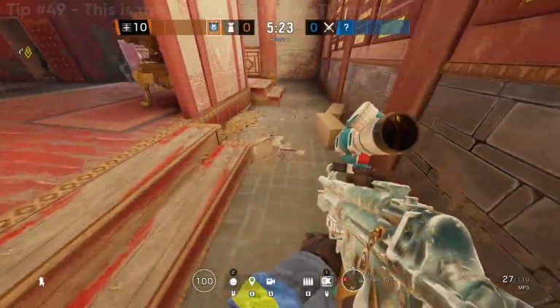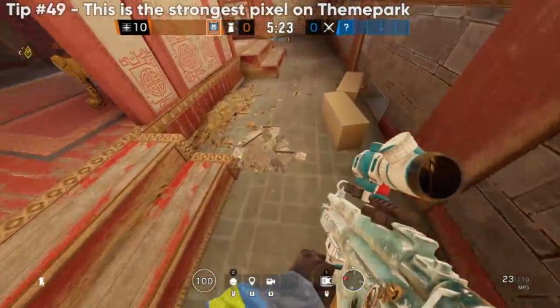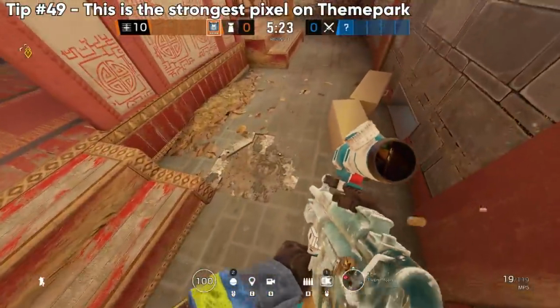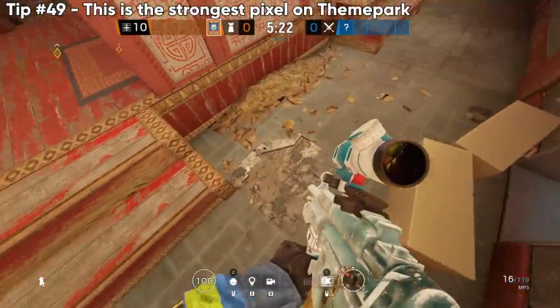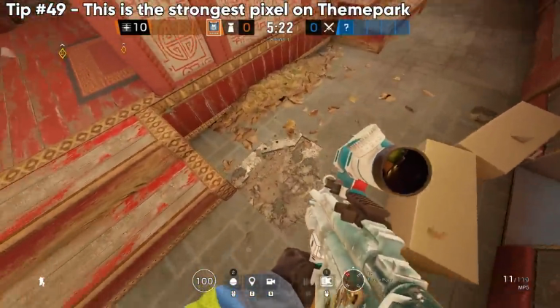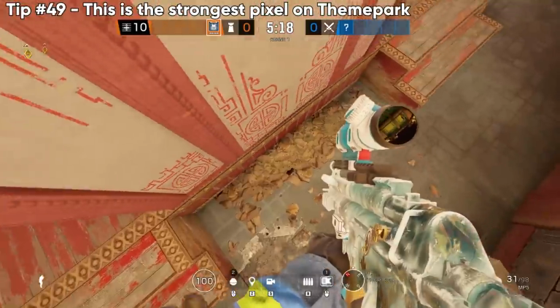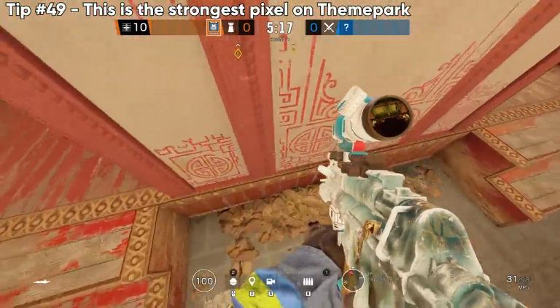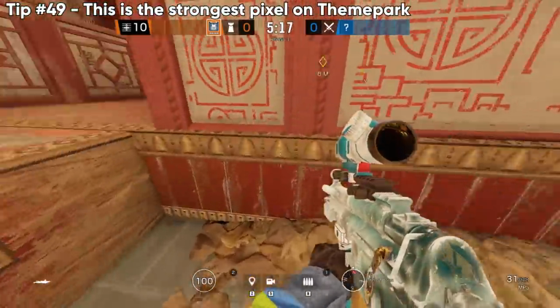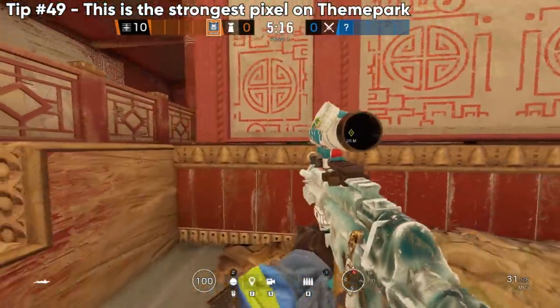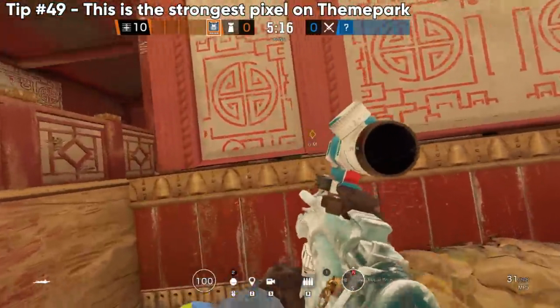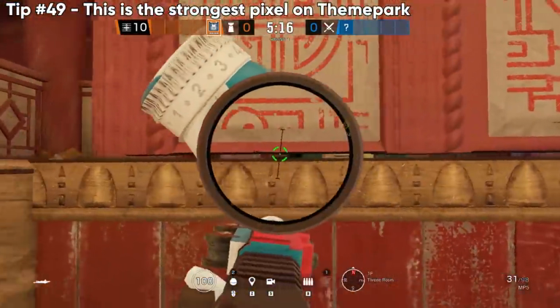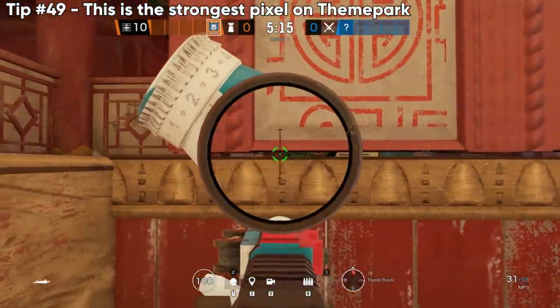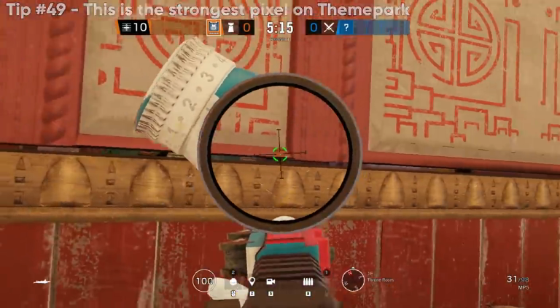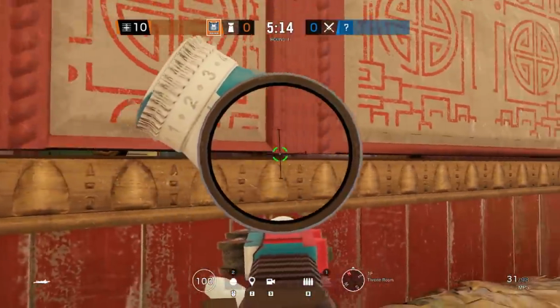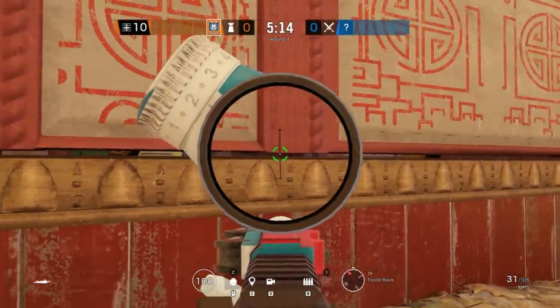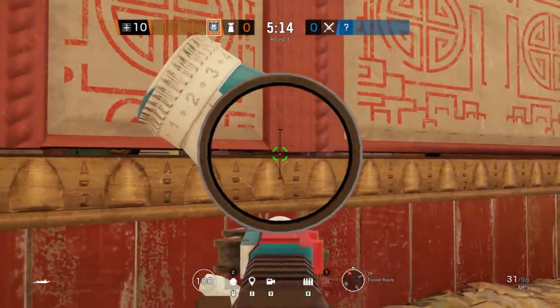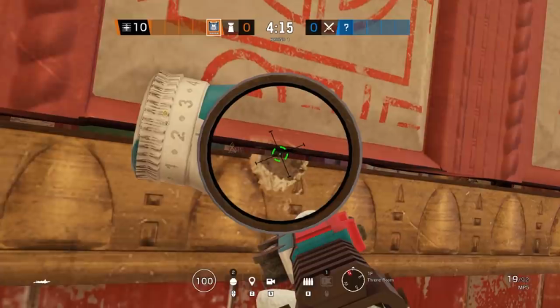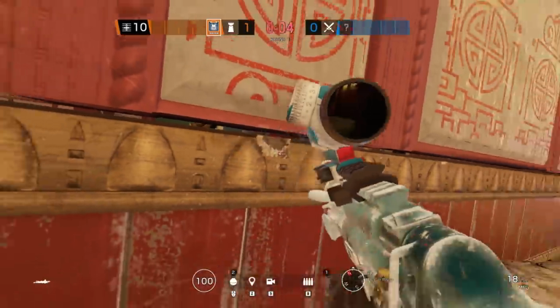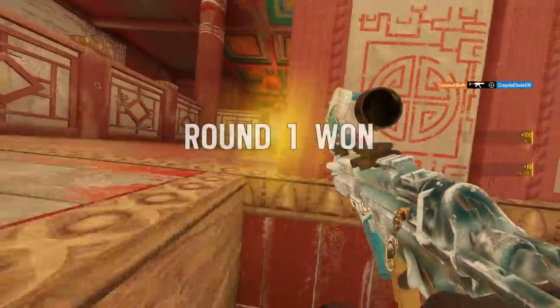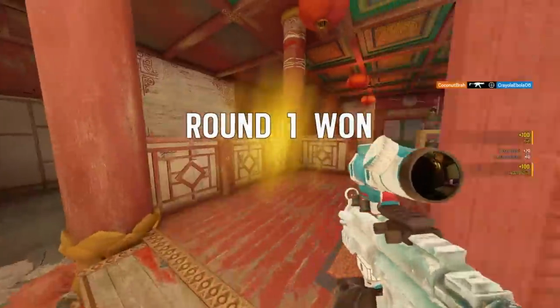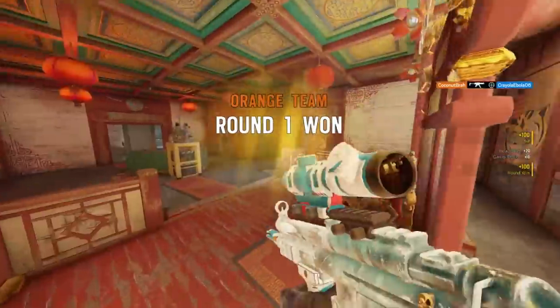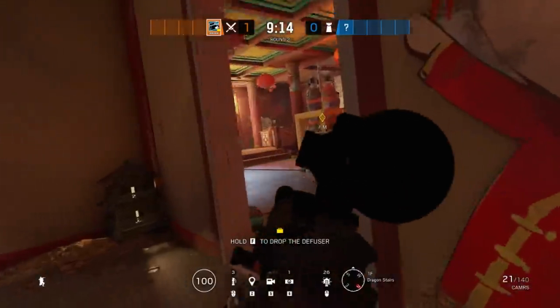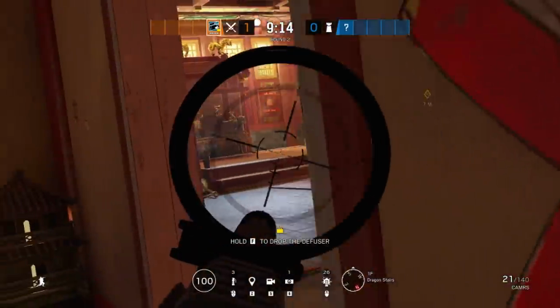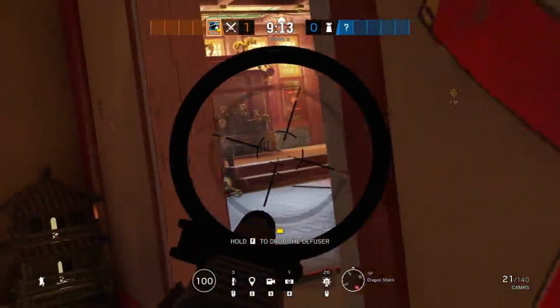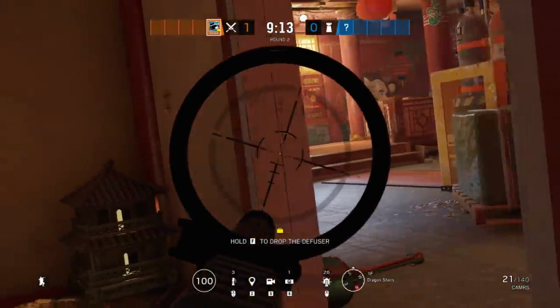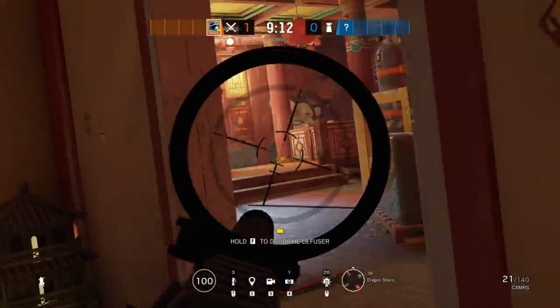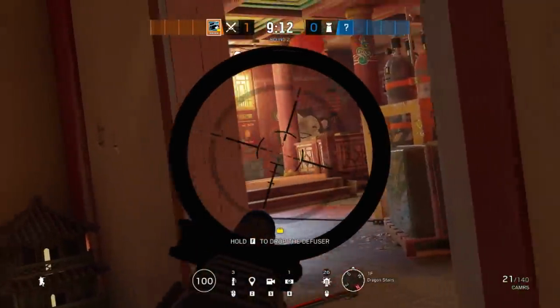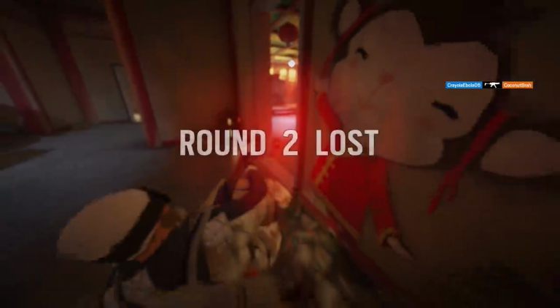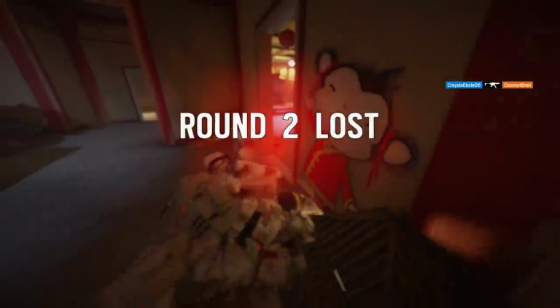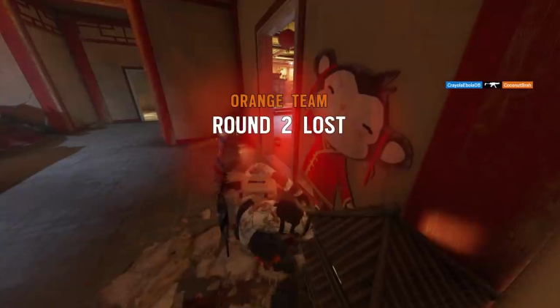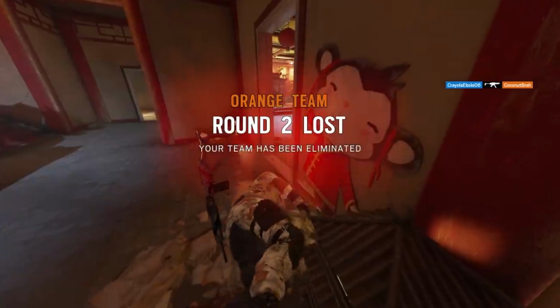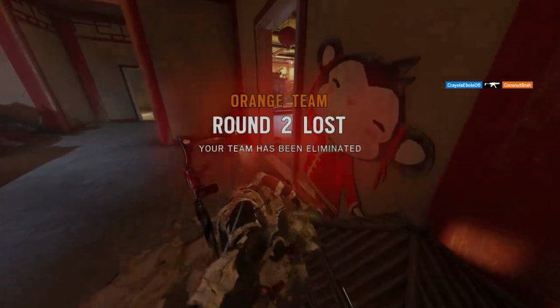If you destroy the floor, you can get that extra half inch lower by breaking the top layer of tile. From there, you can actually shoot through the pixels in the wood behind the throne, watch two common entrances, and look completely invisible to attackers.